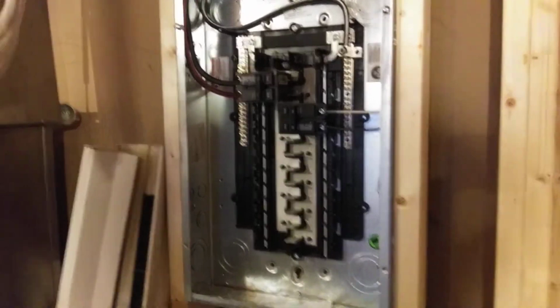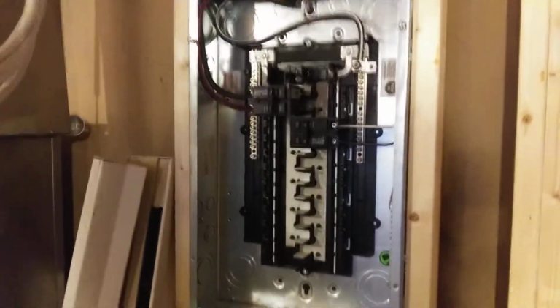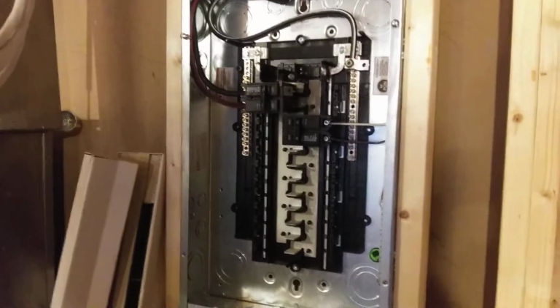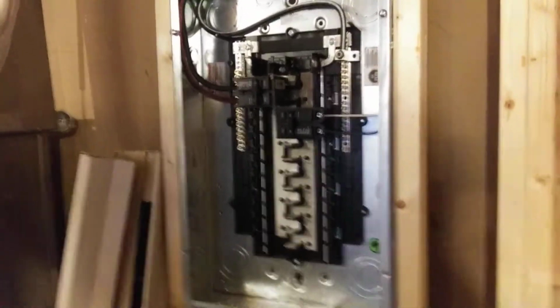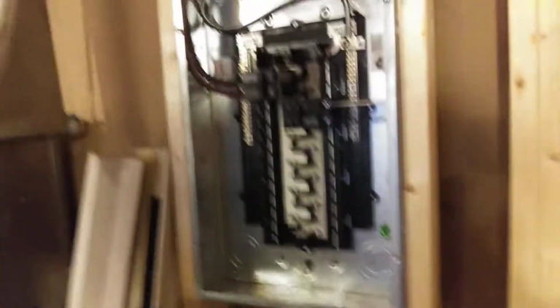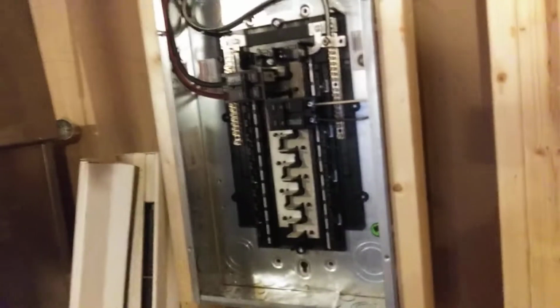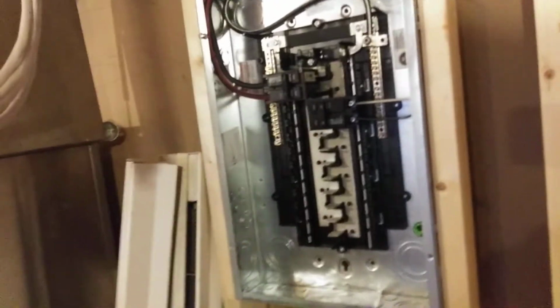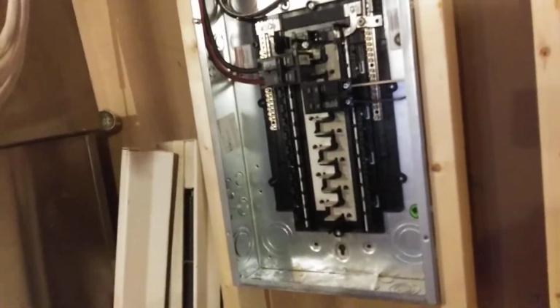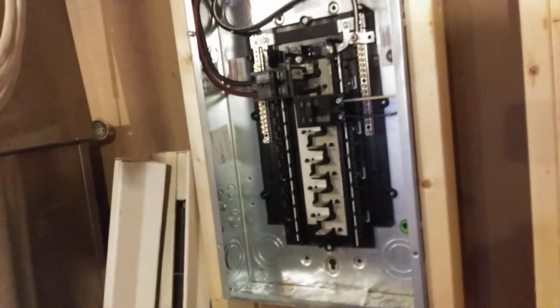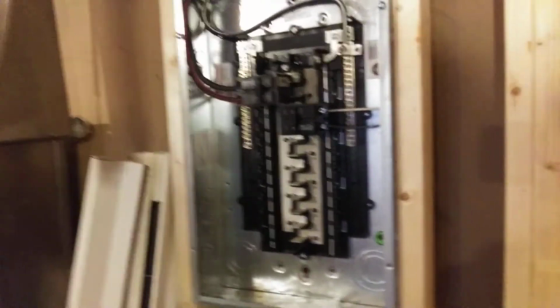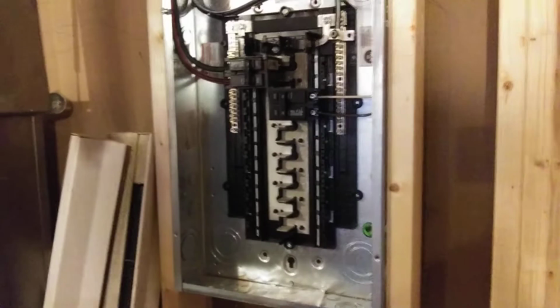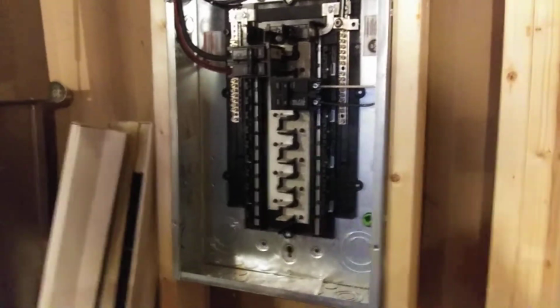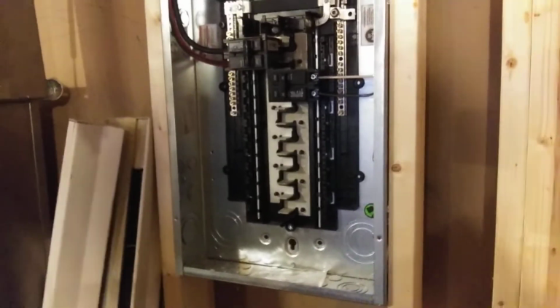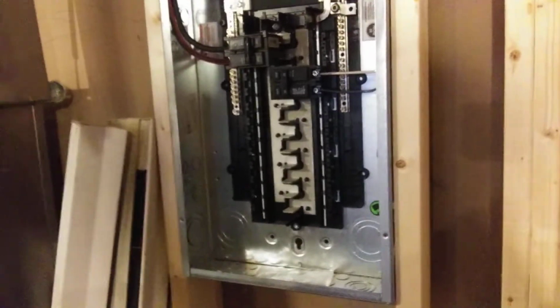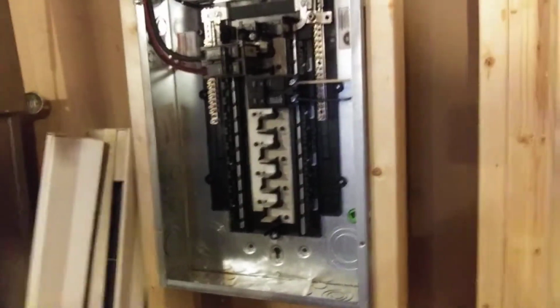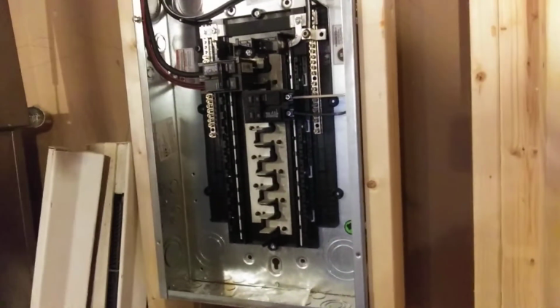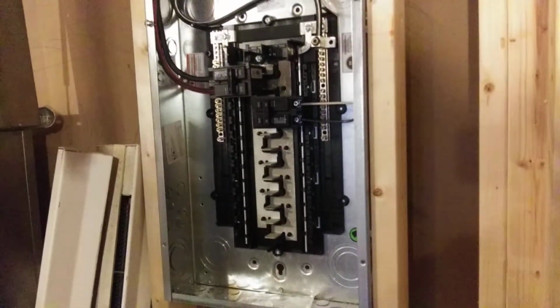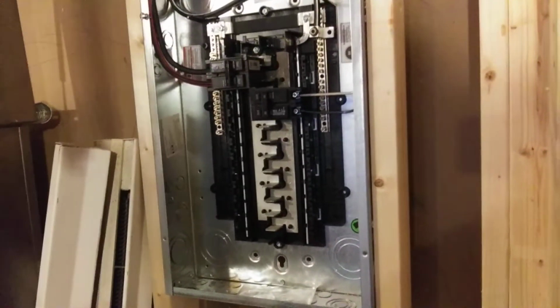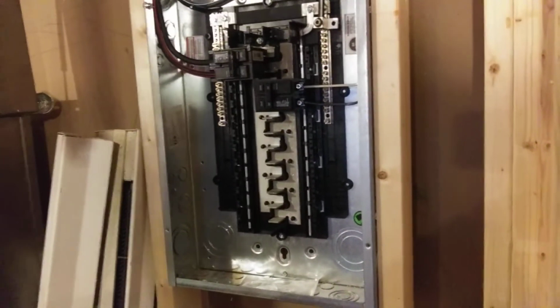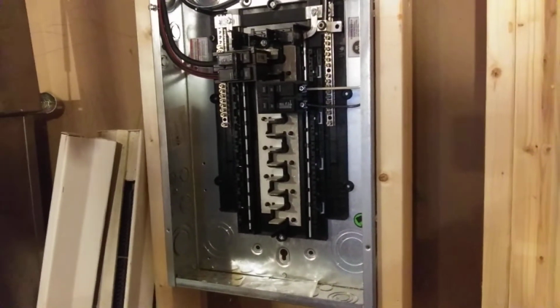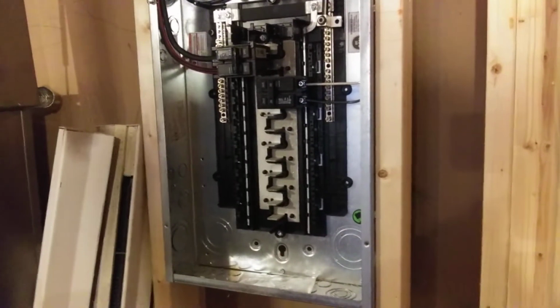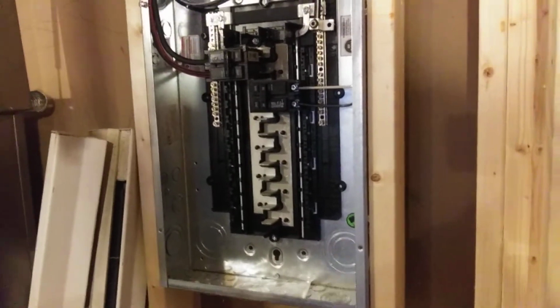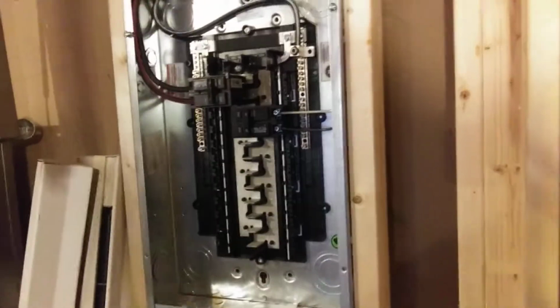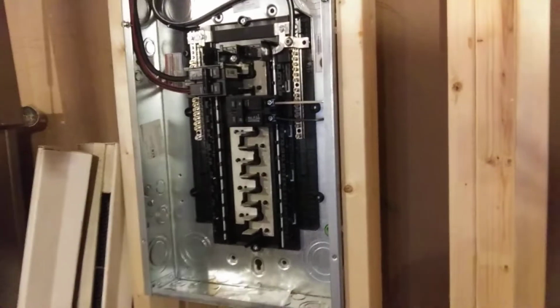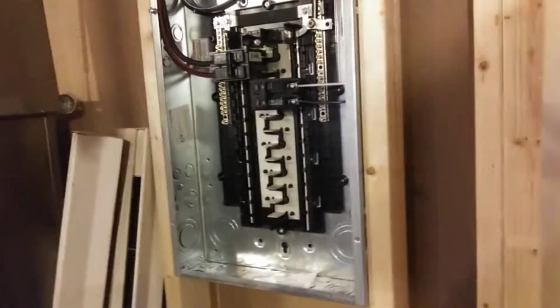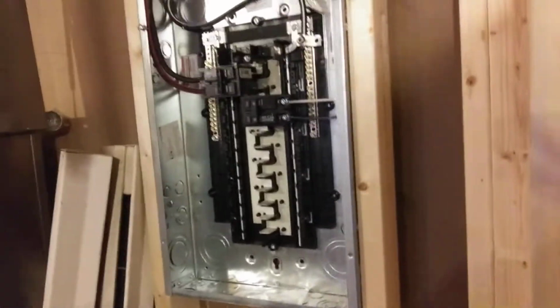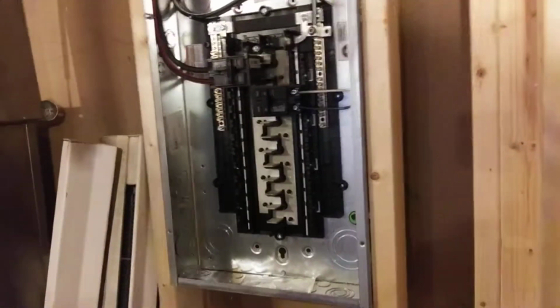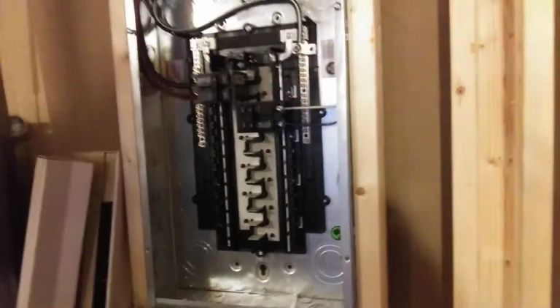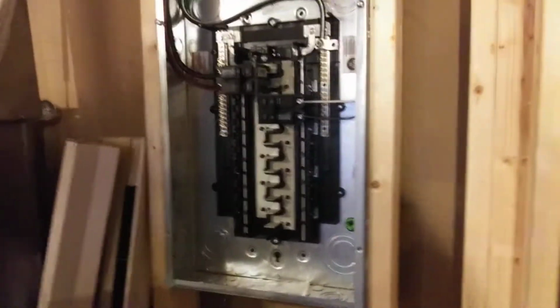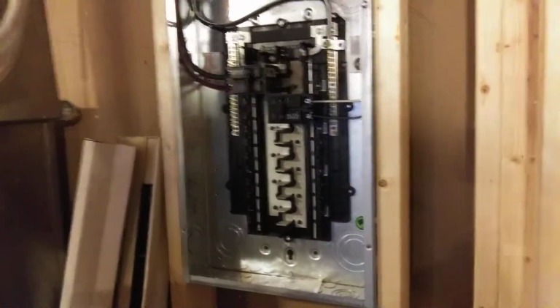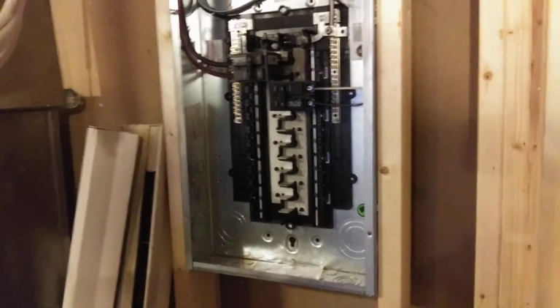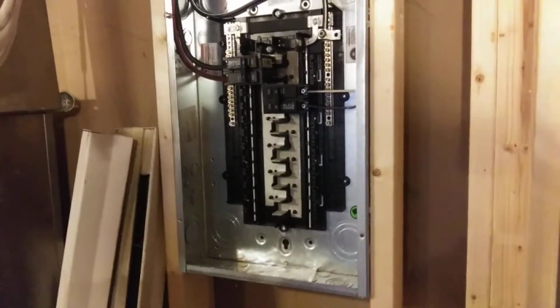Hey, this is James Glass, and I'm here working on my tiny home. I wanted to show you how you might bond a panel if you needed to, and how modern panels usually make this super, super easy.